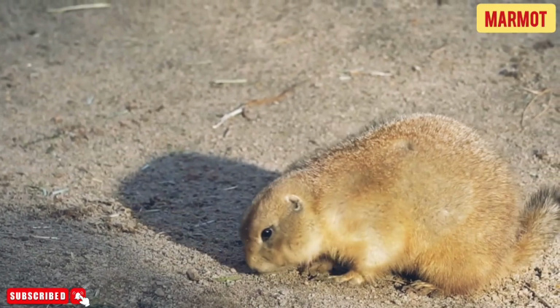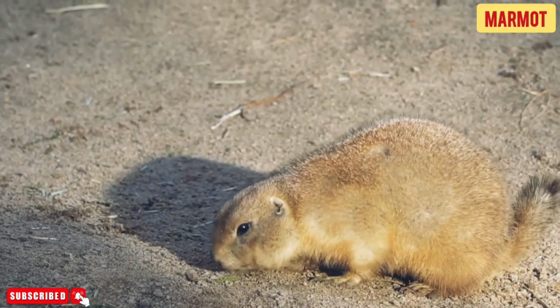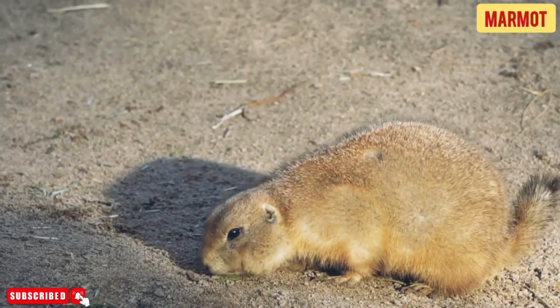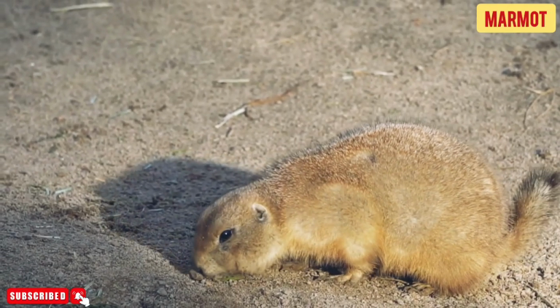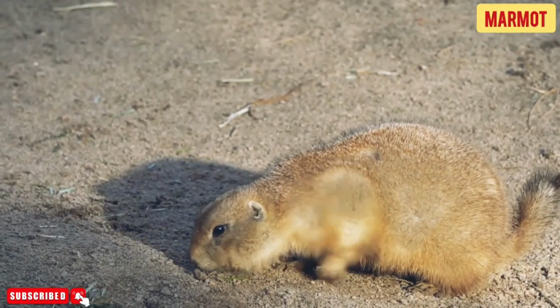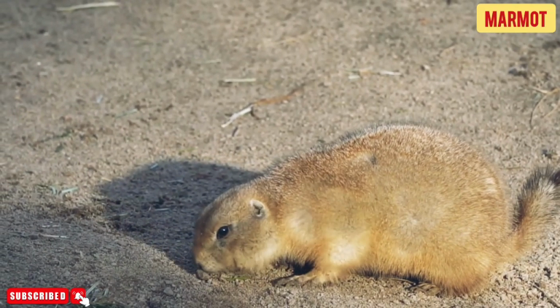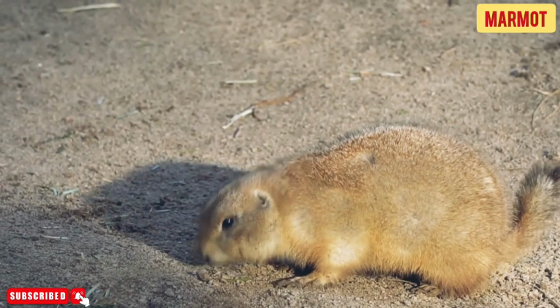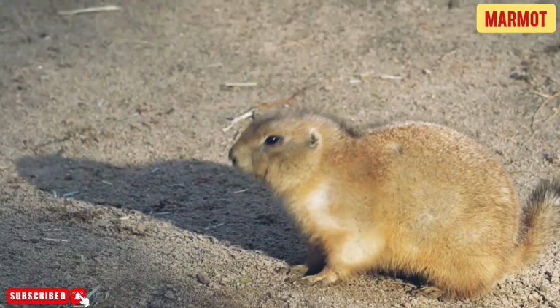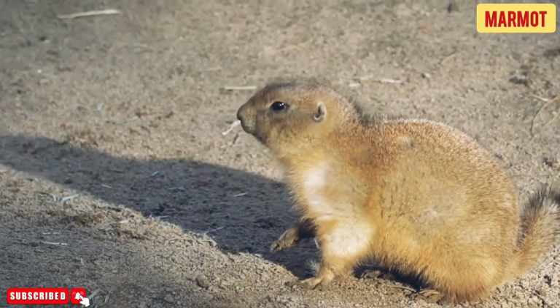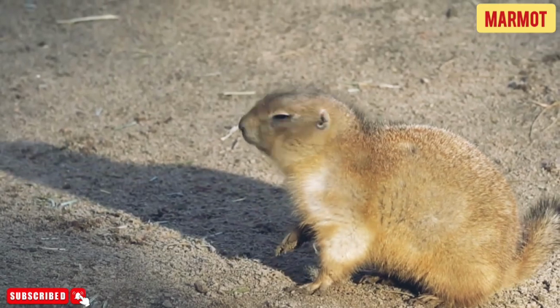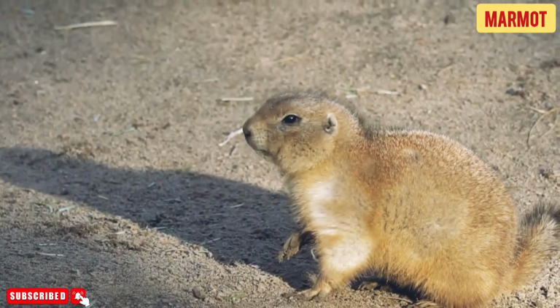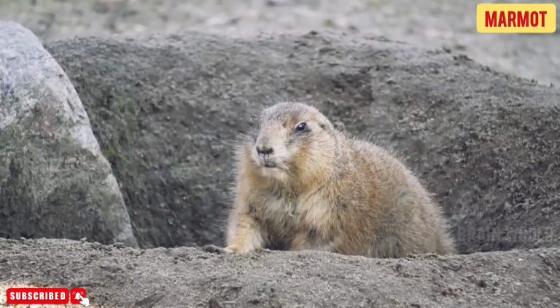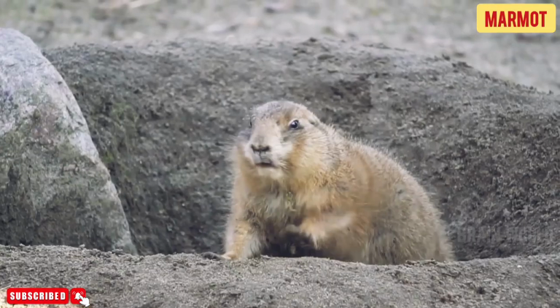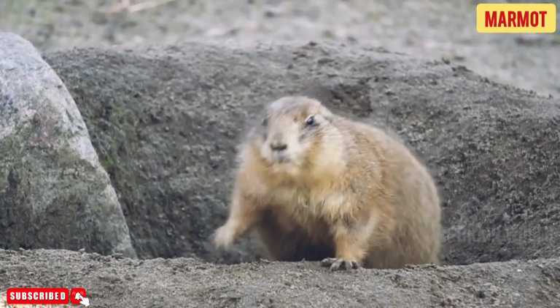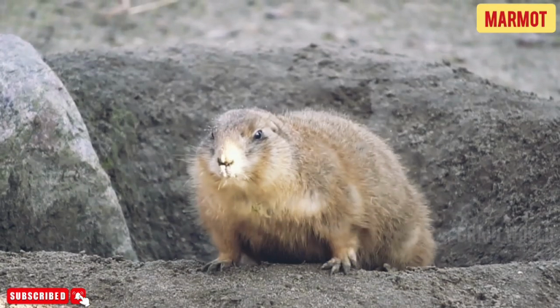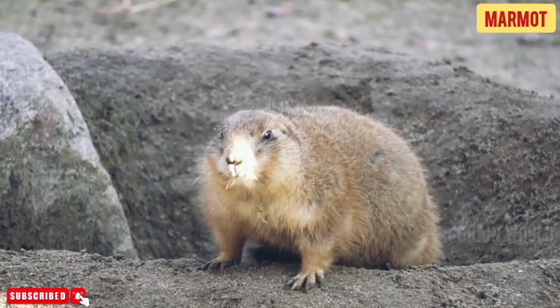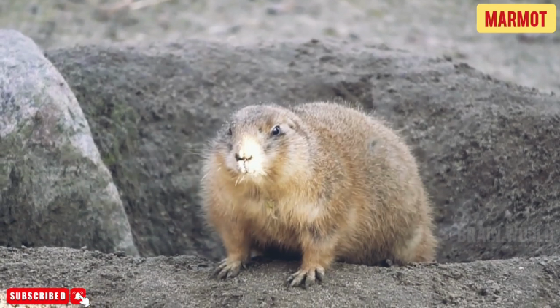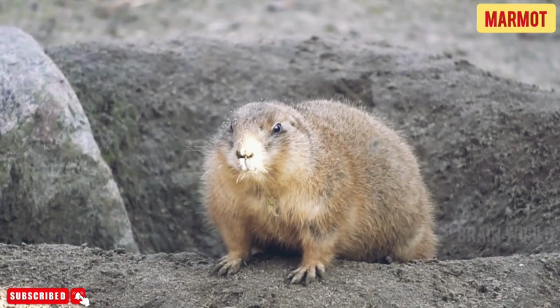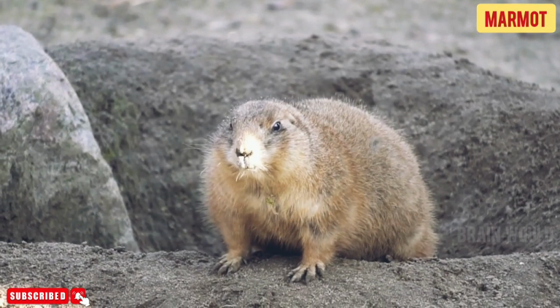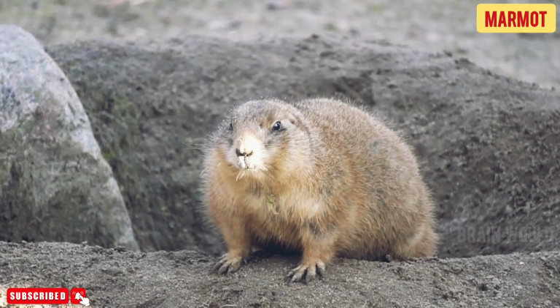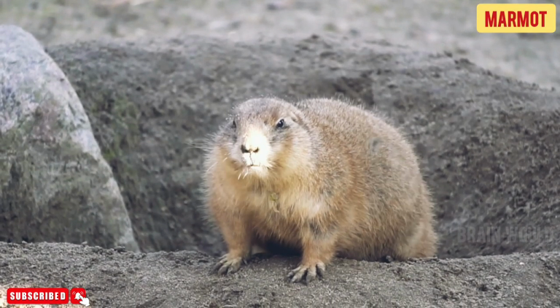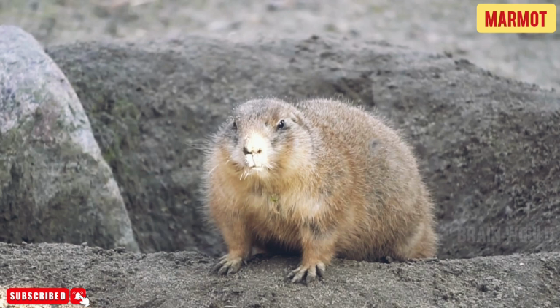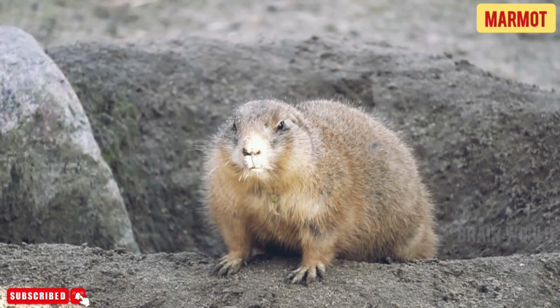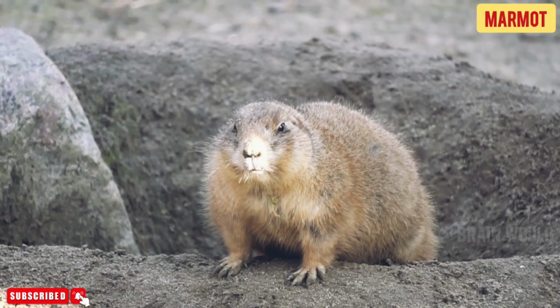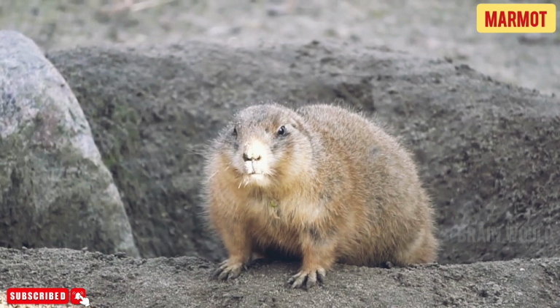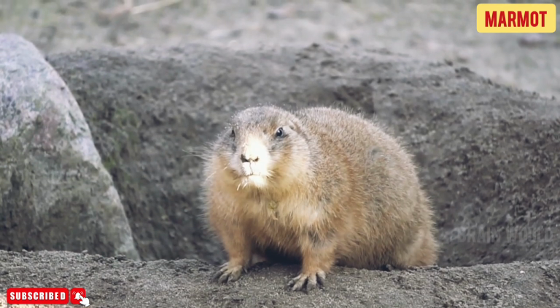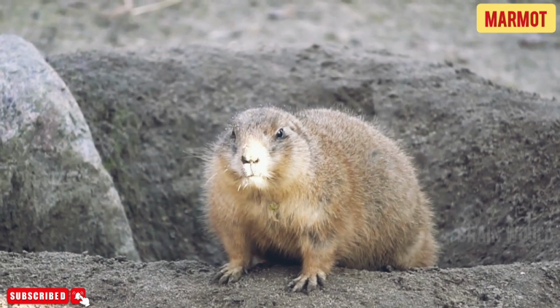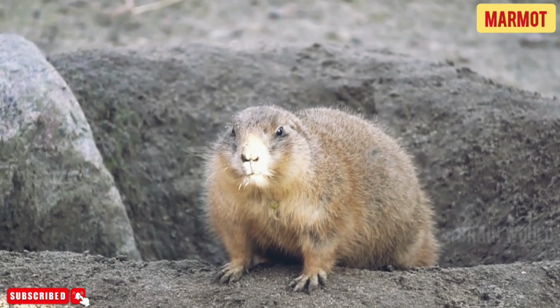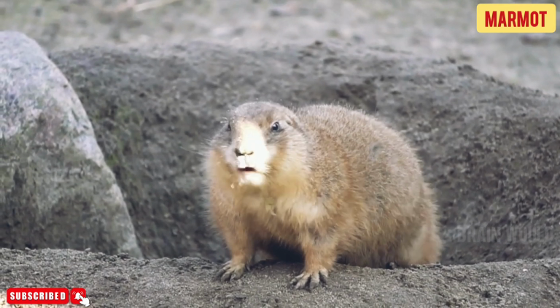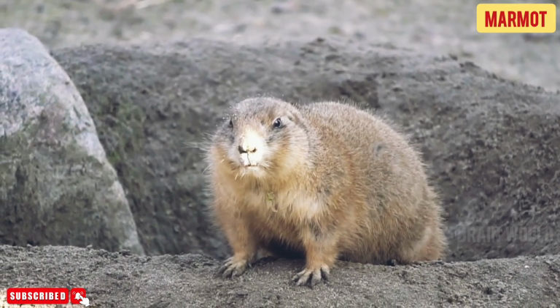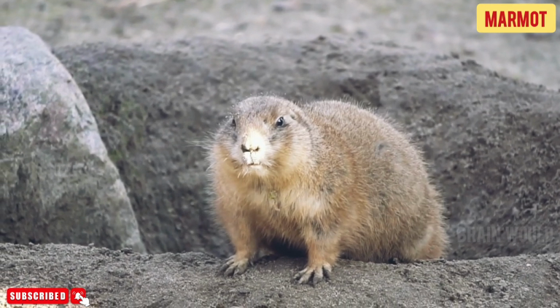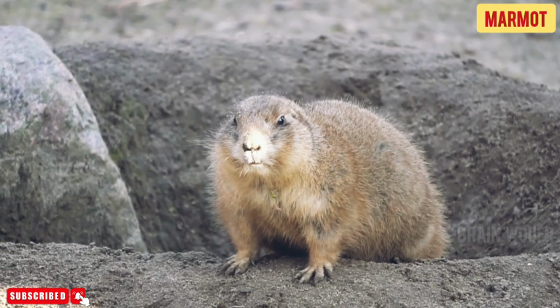Yellow-bellied marmots have short brown fur on their back and heads along with yellow fur on their bellies. They have small ears, a black nose, and claws strong enough to dig deep burrows.